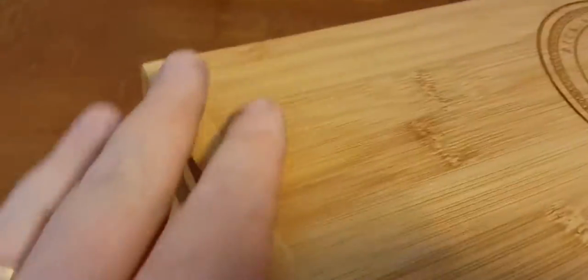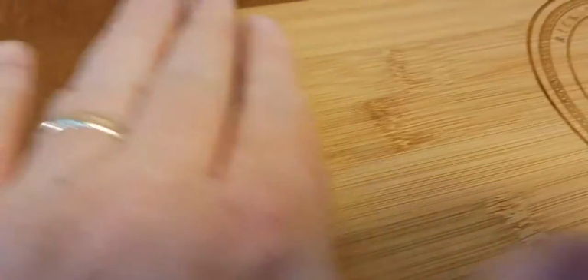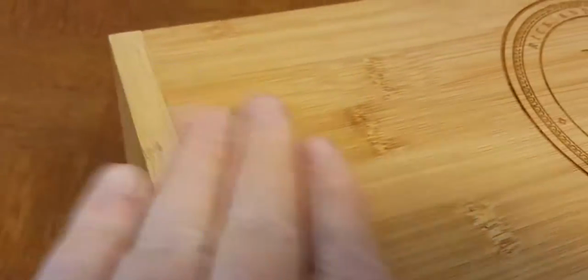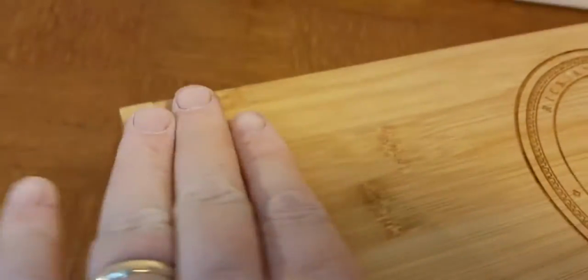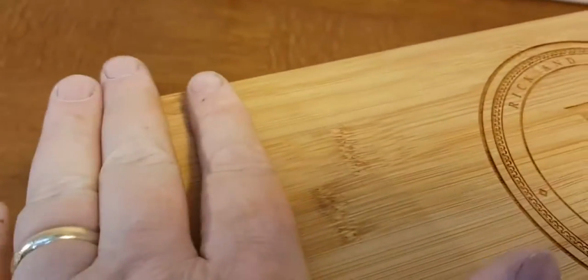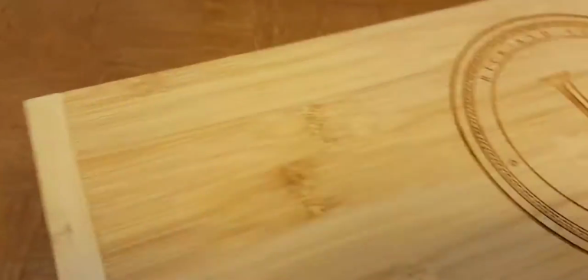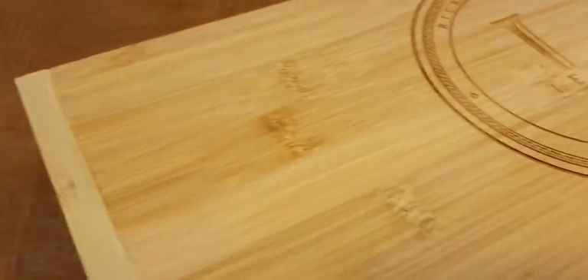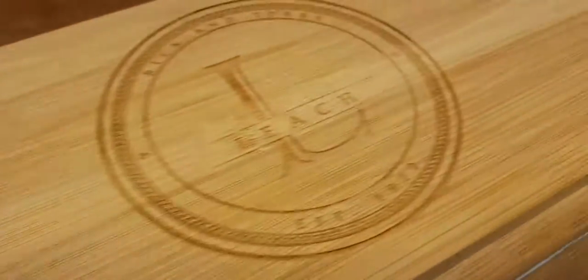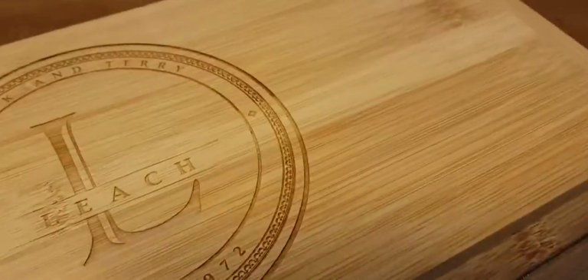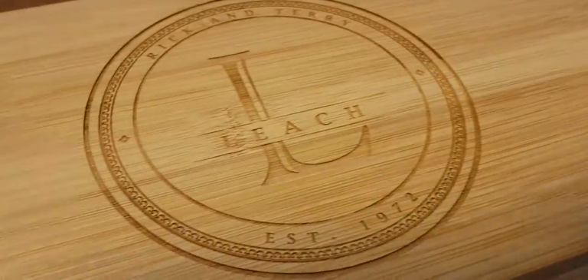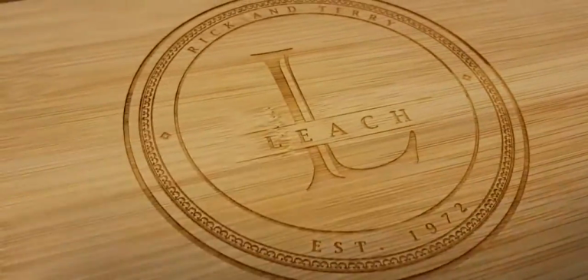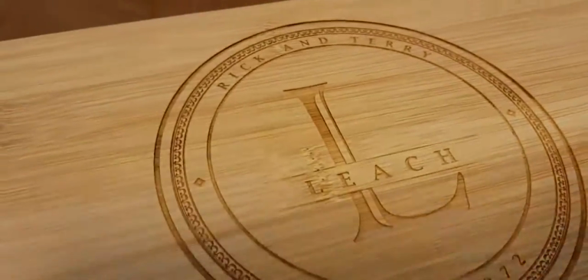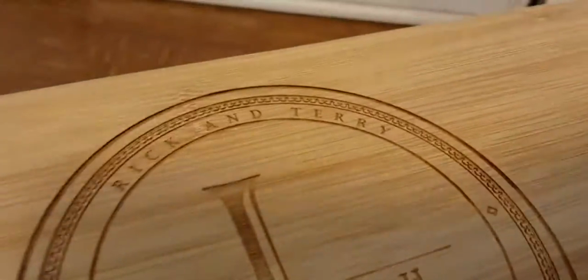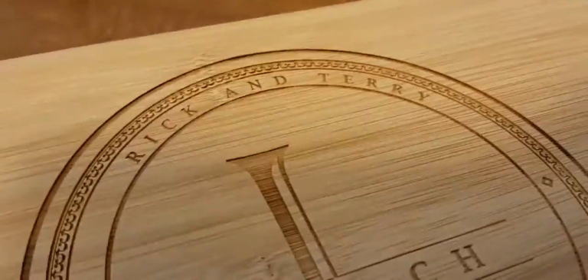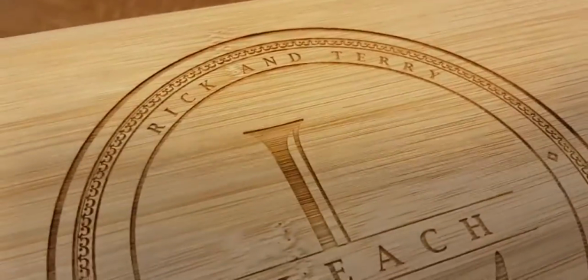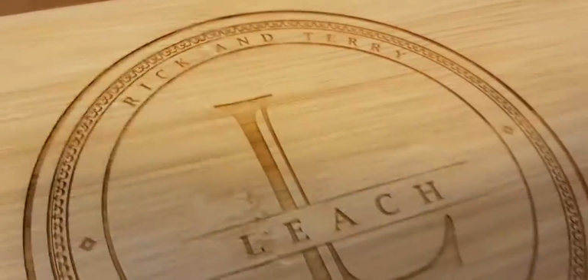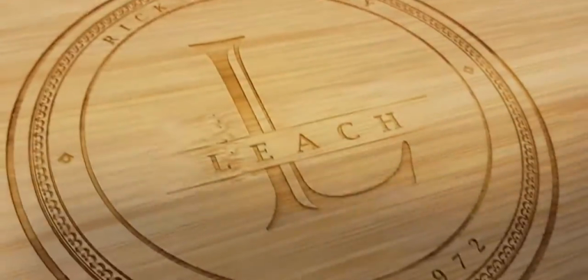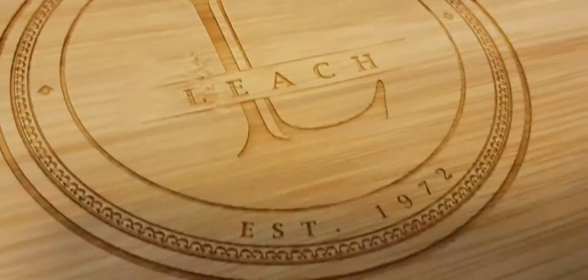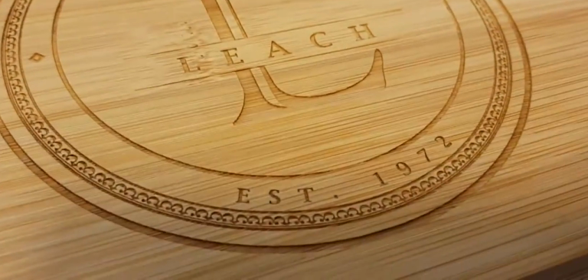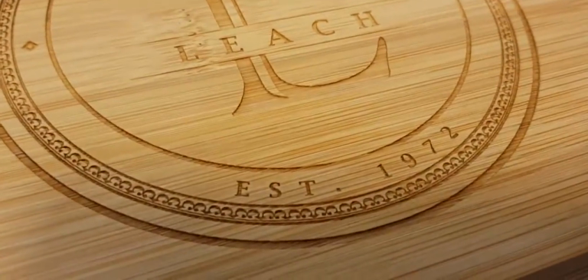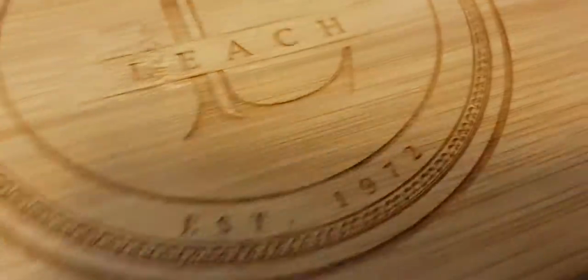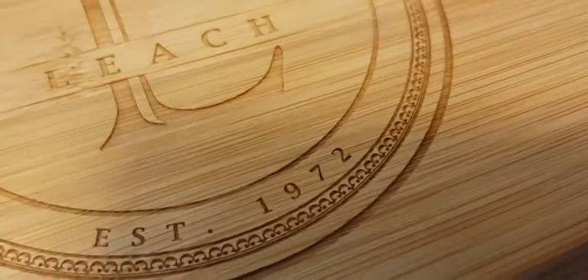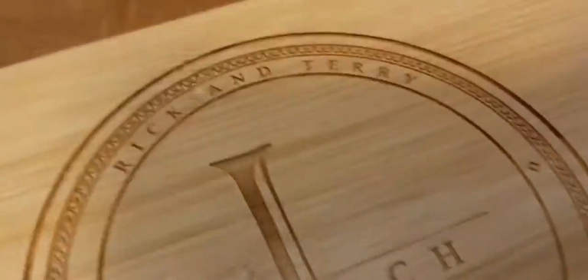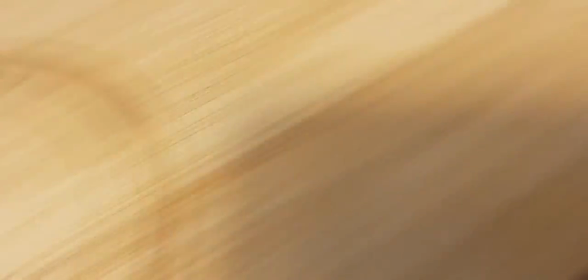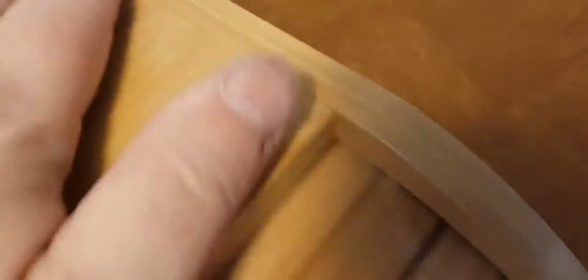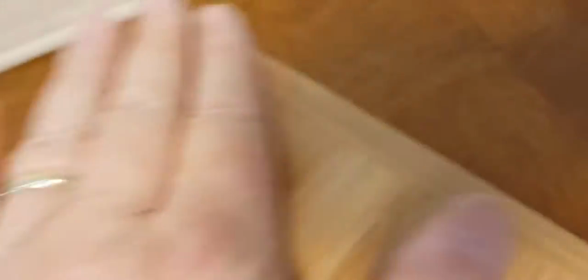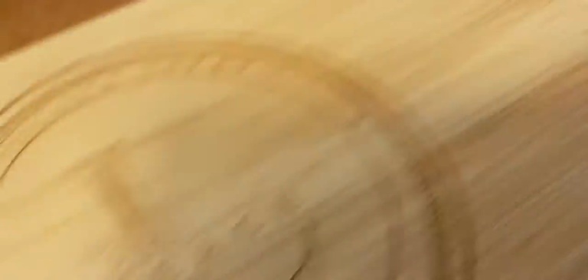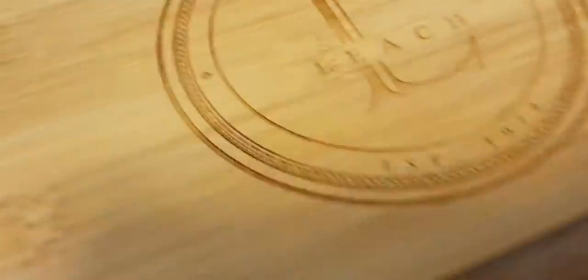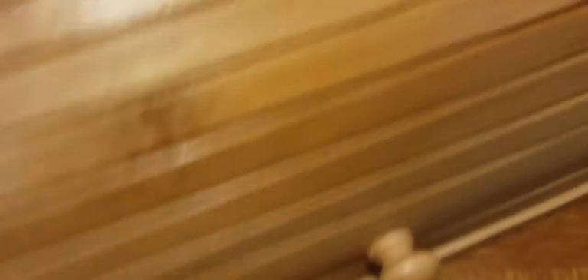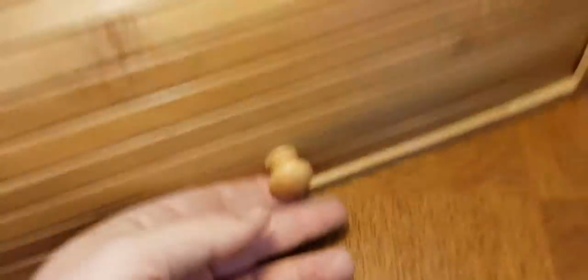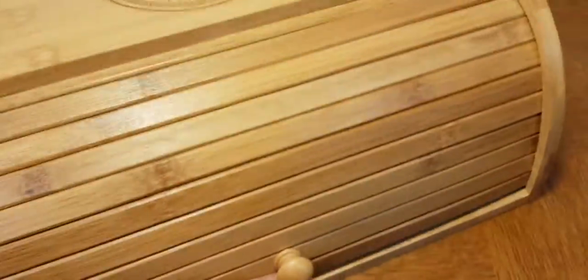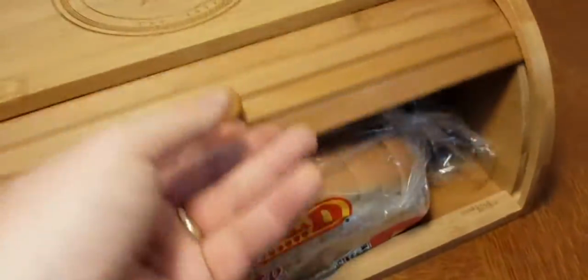It's got a smooth top like this. This particular bread box is very popular because it's personalized with a family name on it — established 1972. But the smooth top slides really easily.